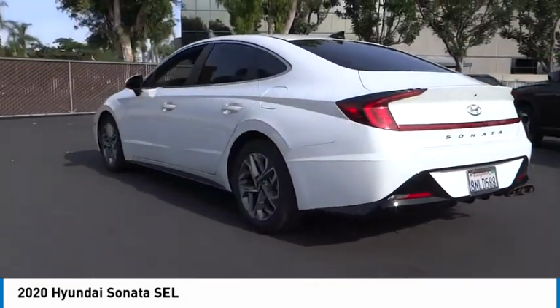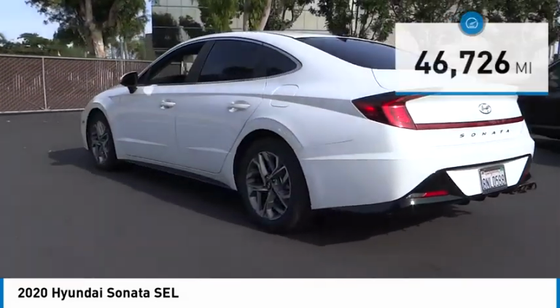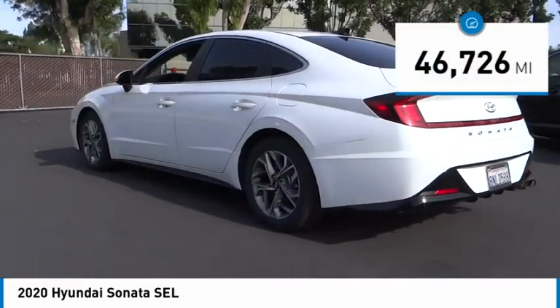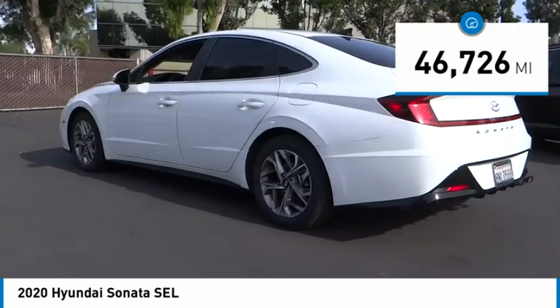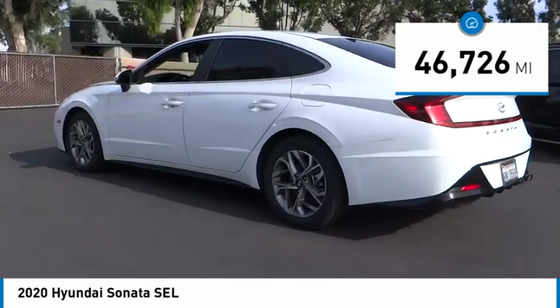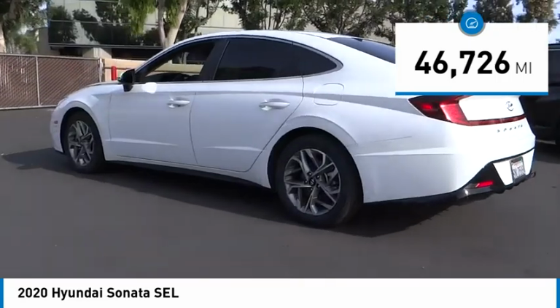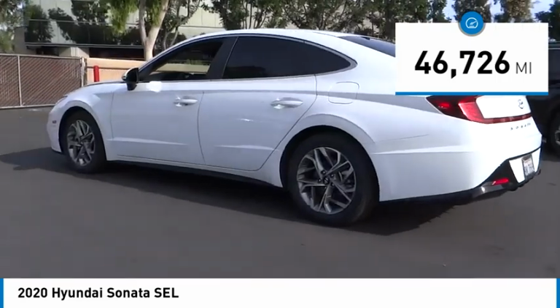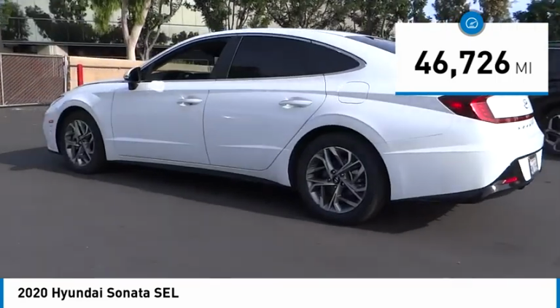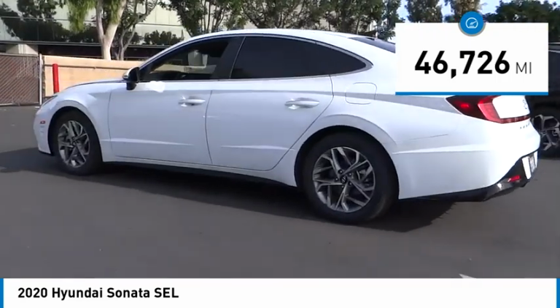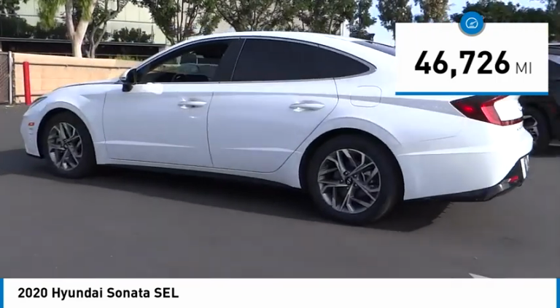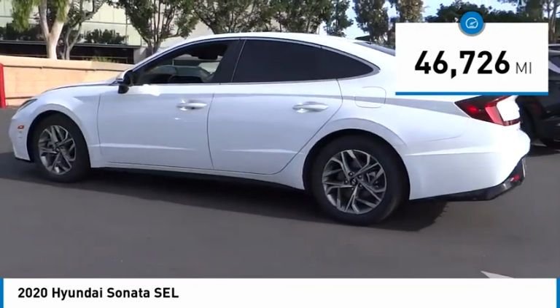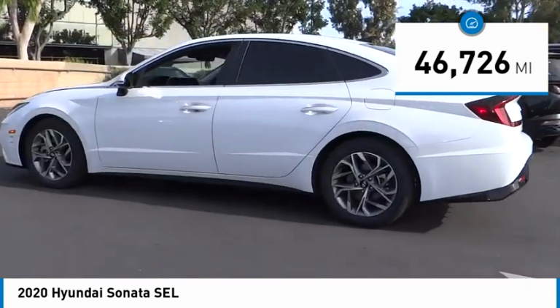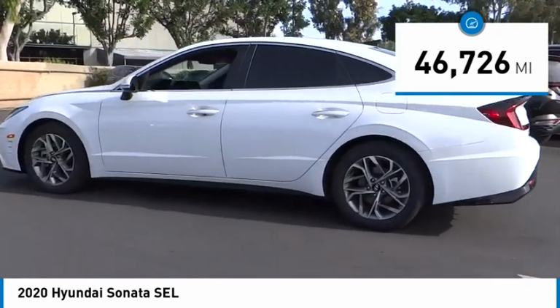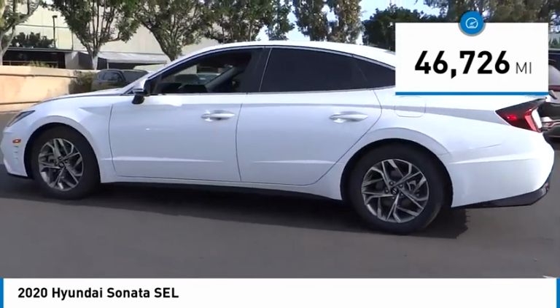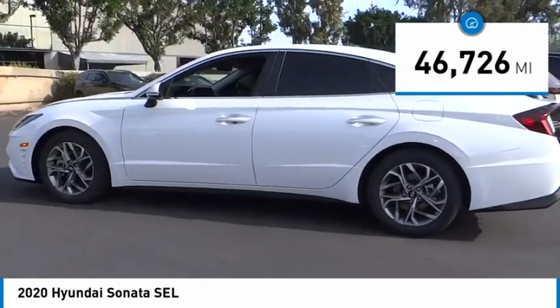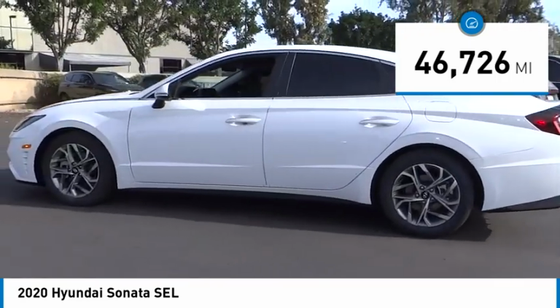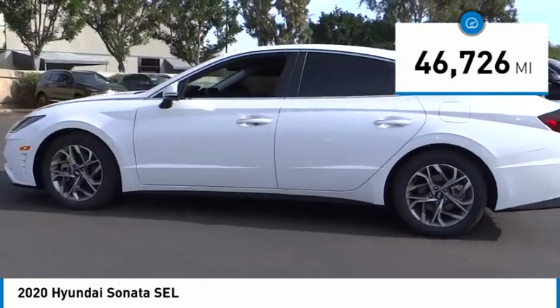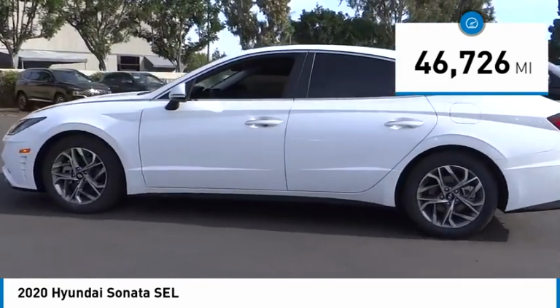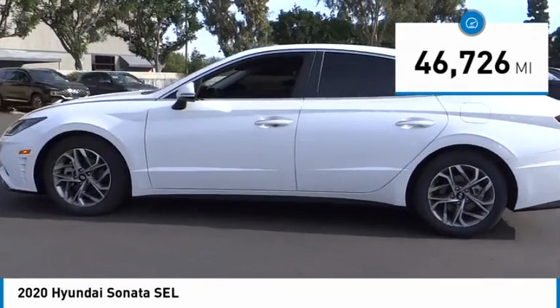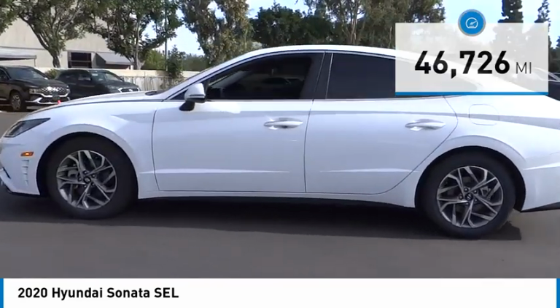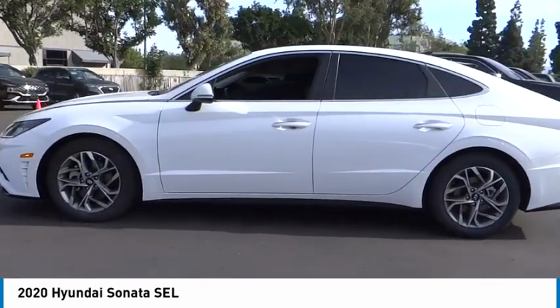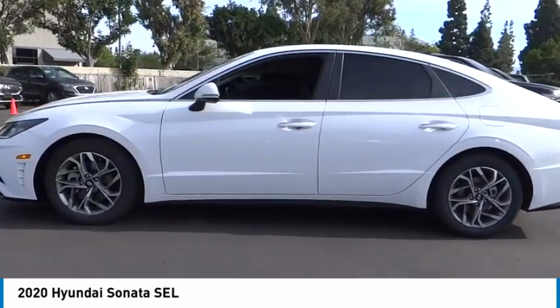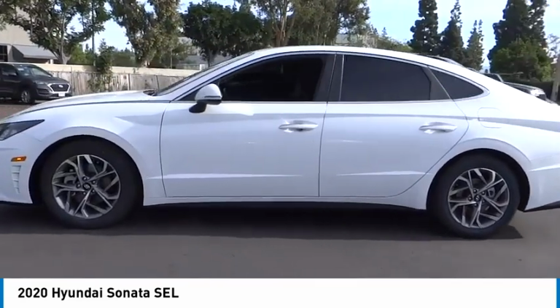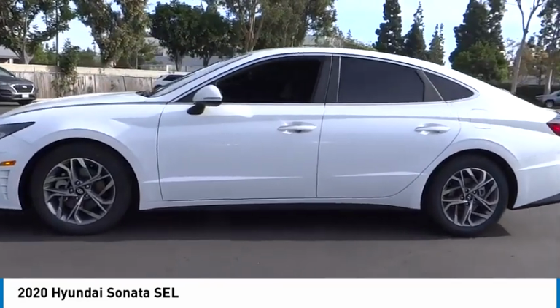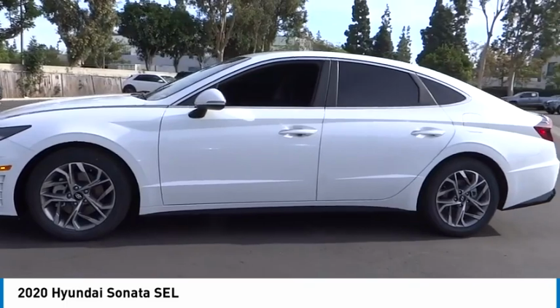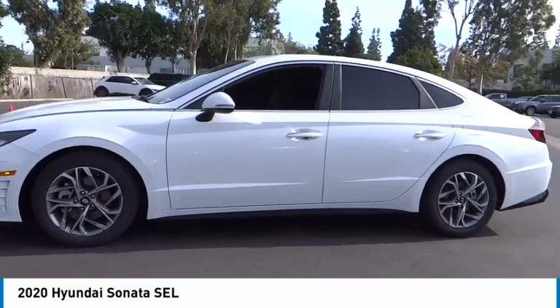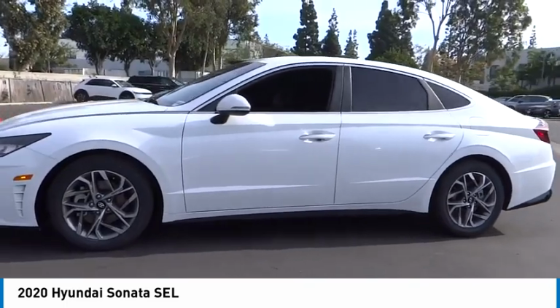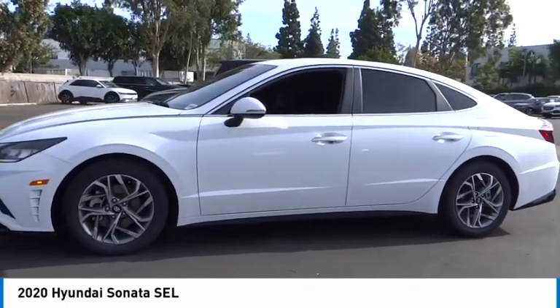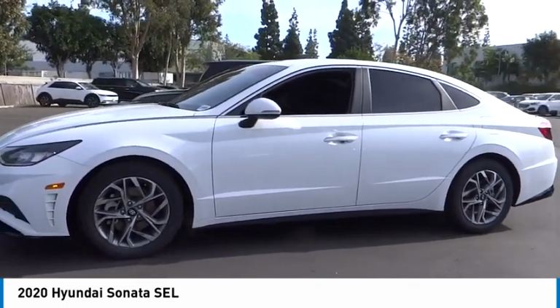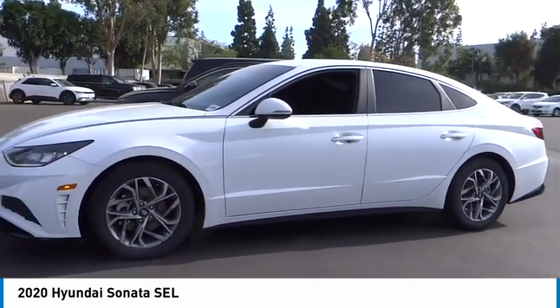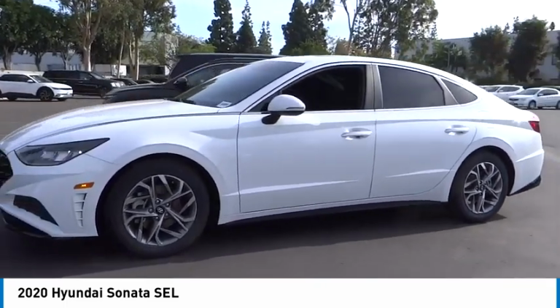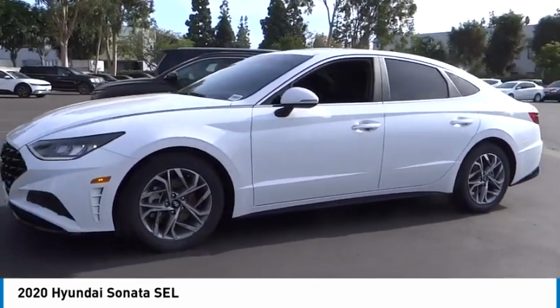This vehicle has less than 50,000 miles. Is love at first sight really possible? Let us know when you stop in.